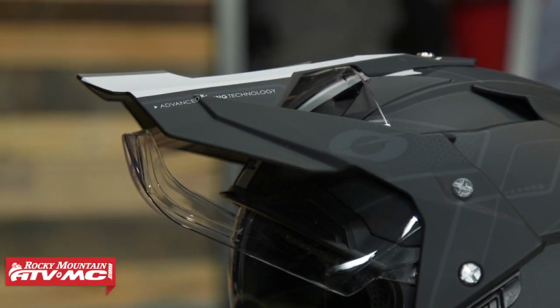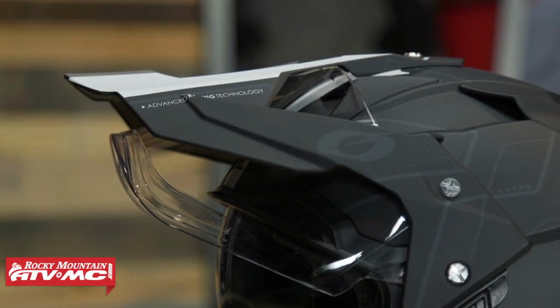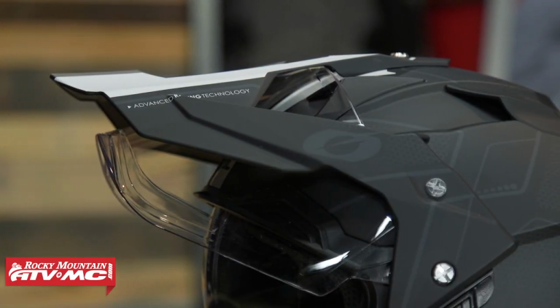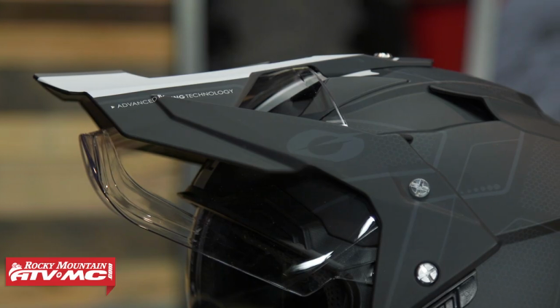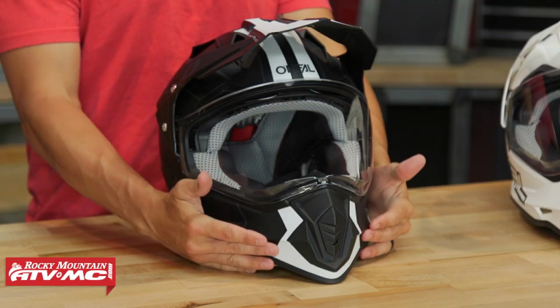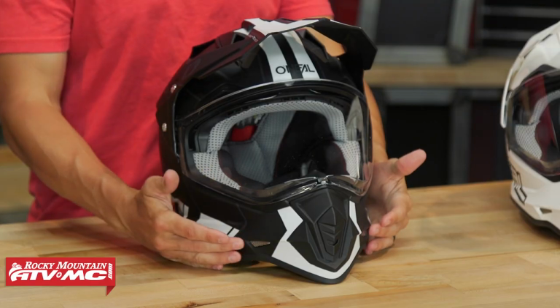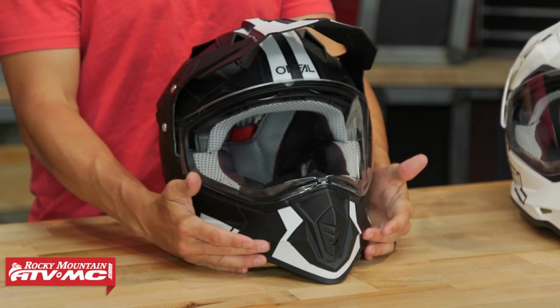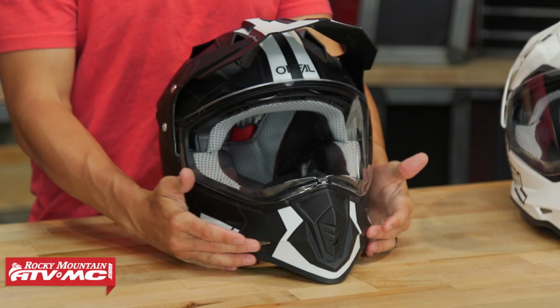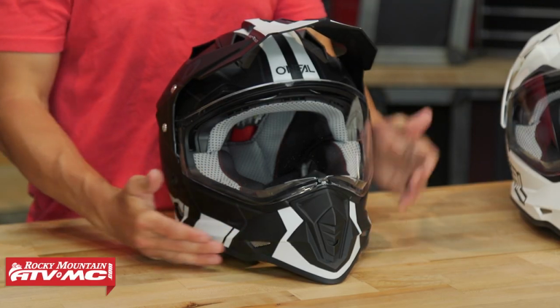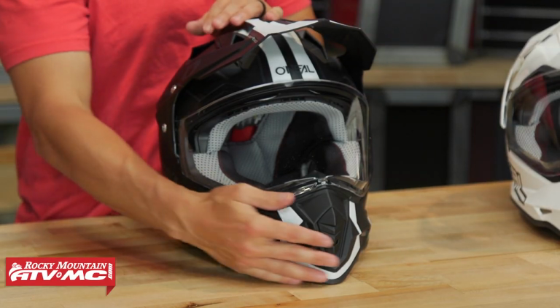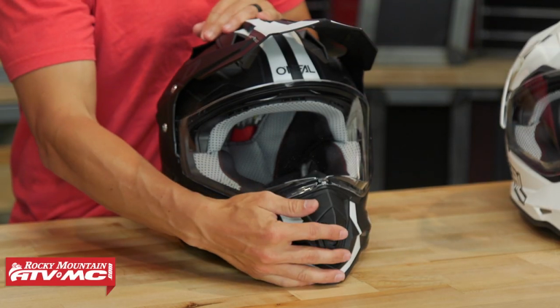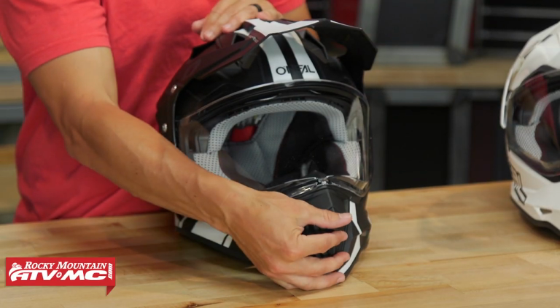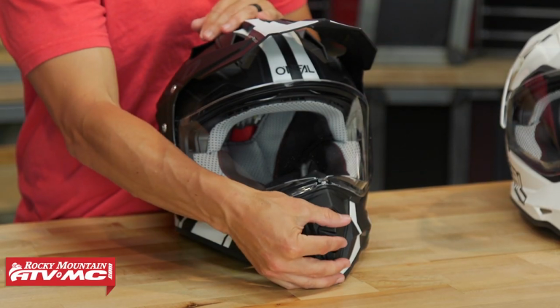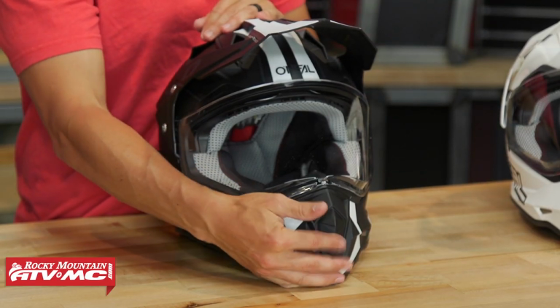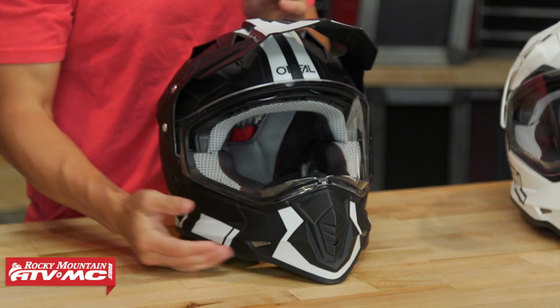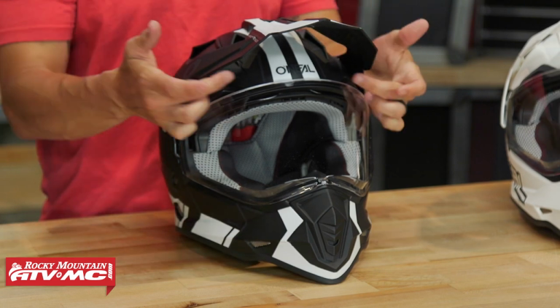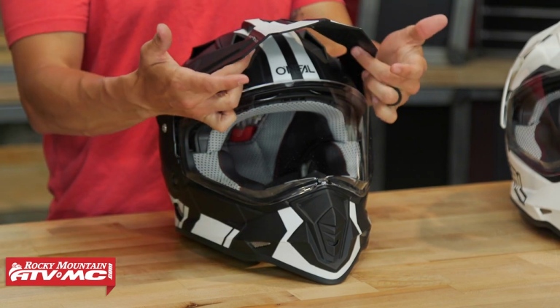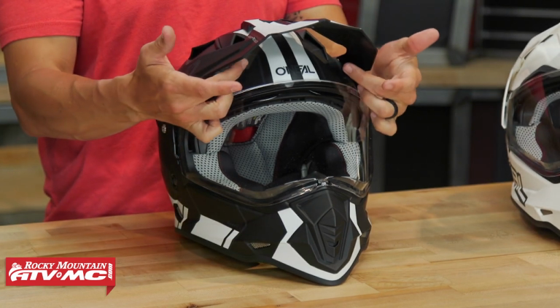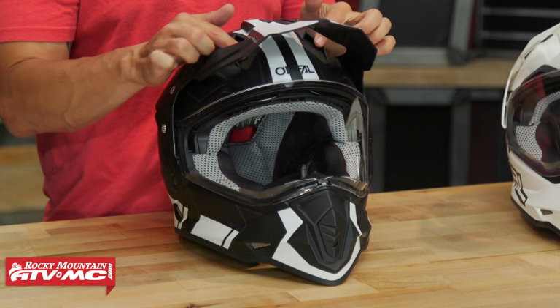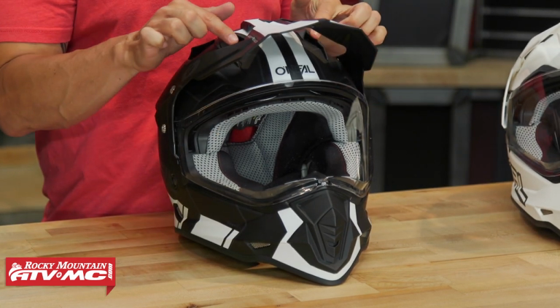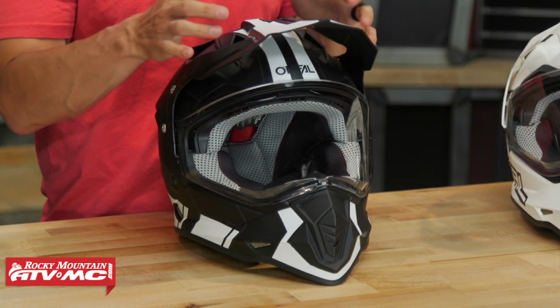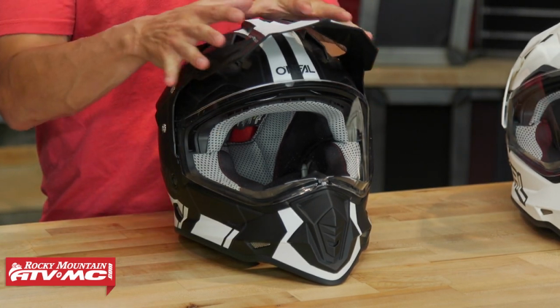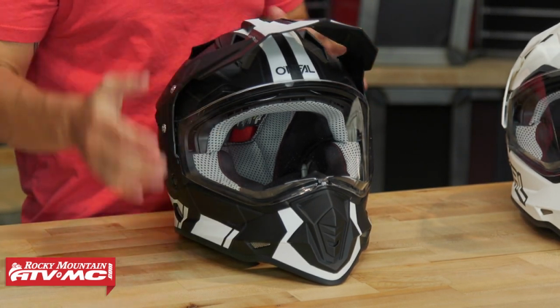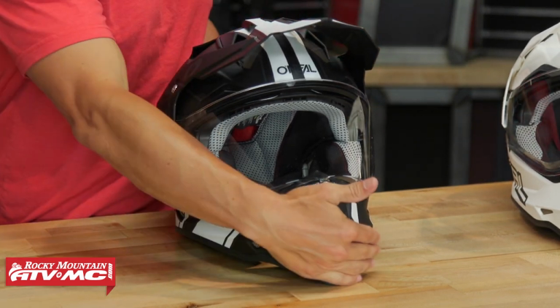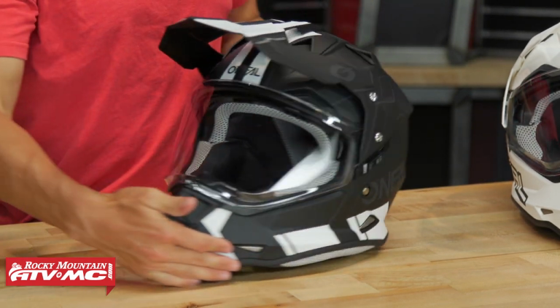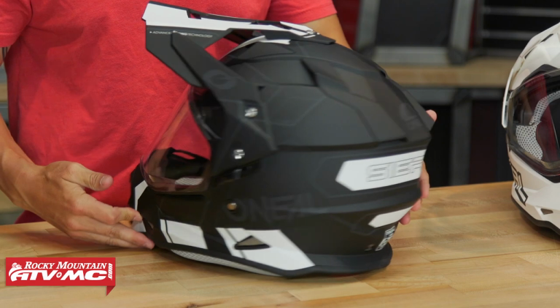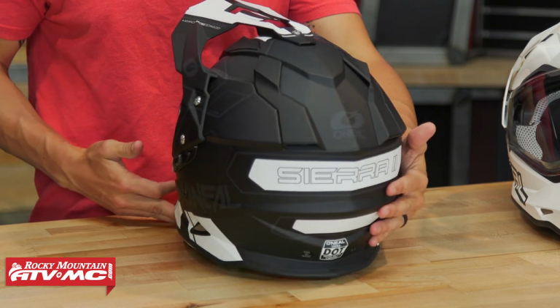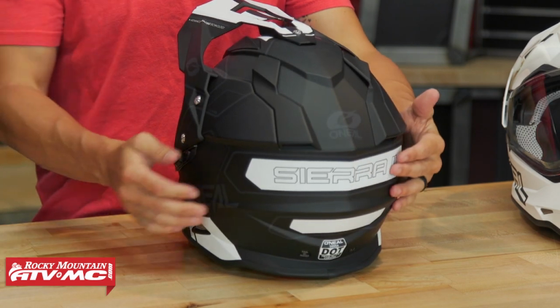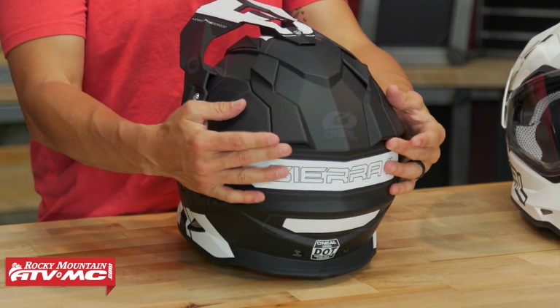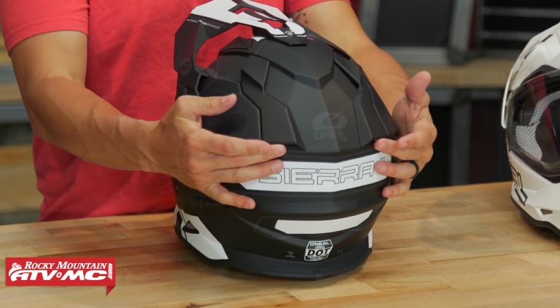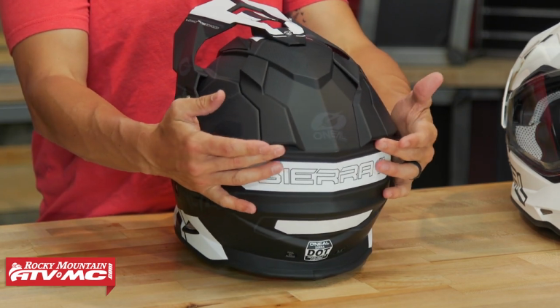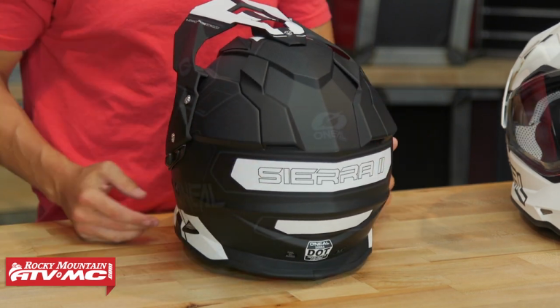As far as the venting goes on the helmet, you'll notice a couple of vents down here along the chin bar, and you've got a mouth vent that opens and closes. There are also a couple of vents up on top underneath the visor taking air in, and then on the back you've got a couple of exhaust vents.